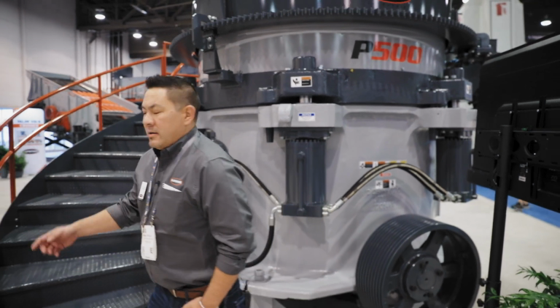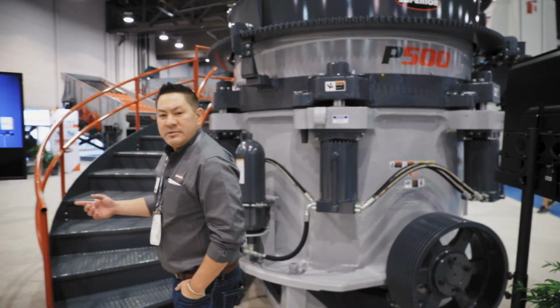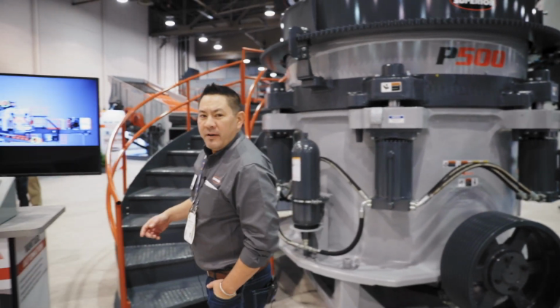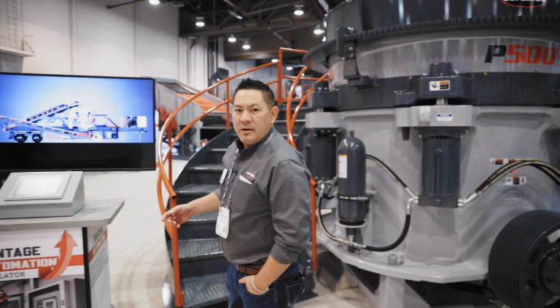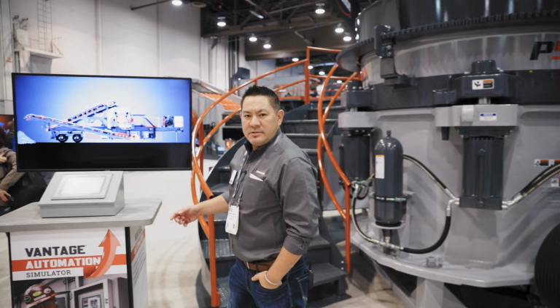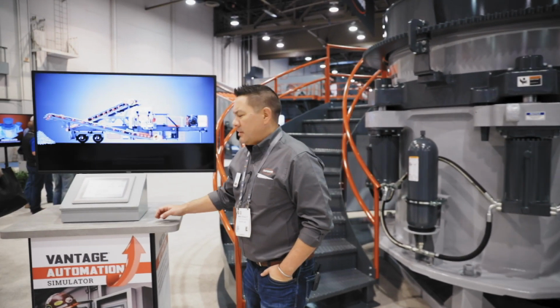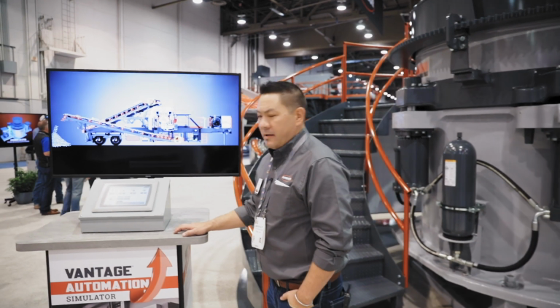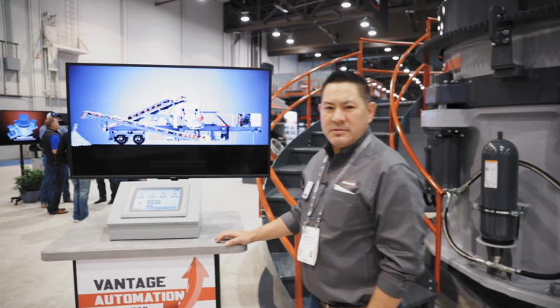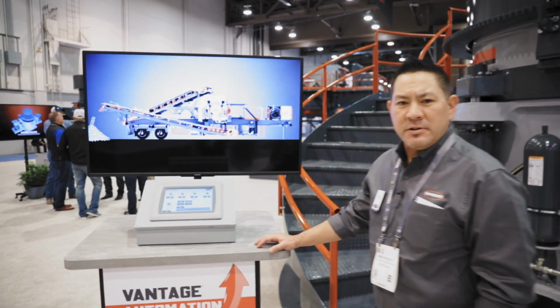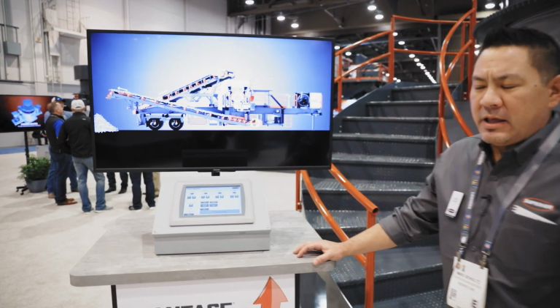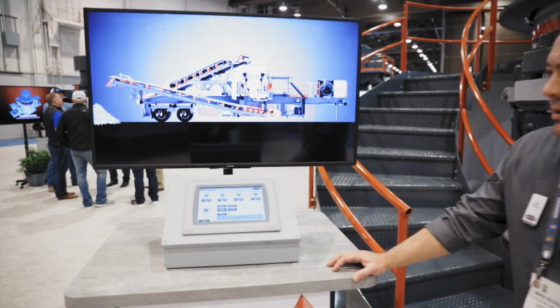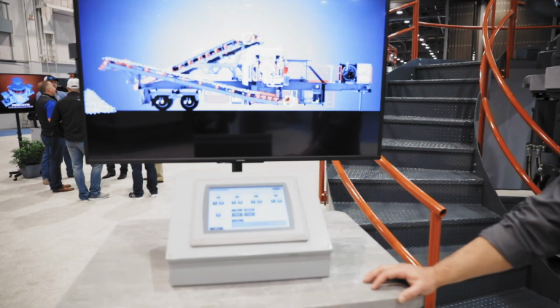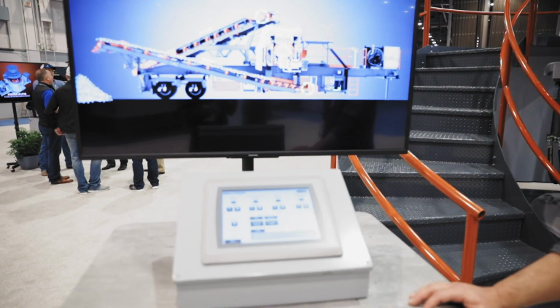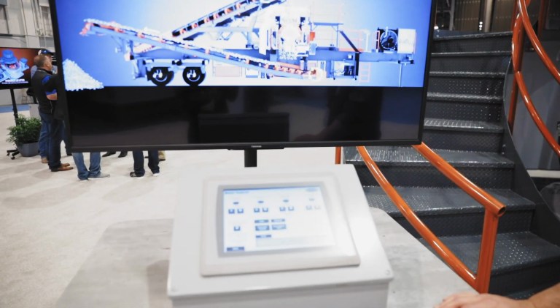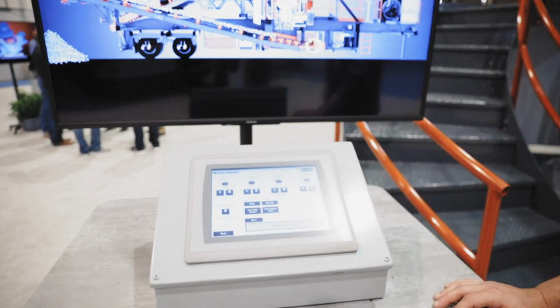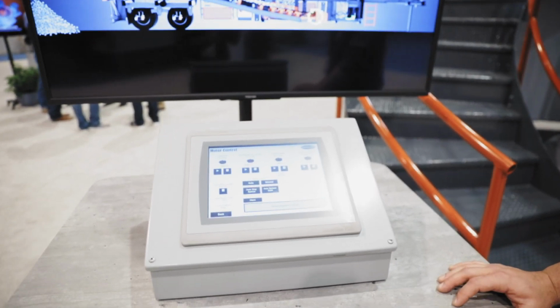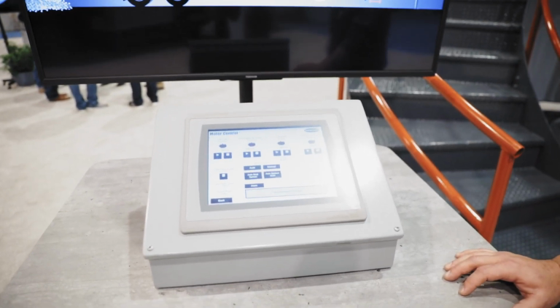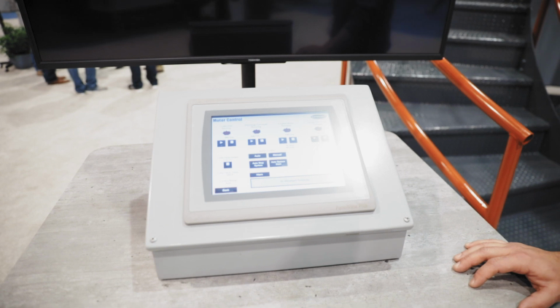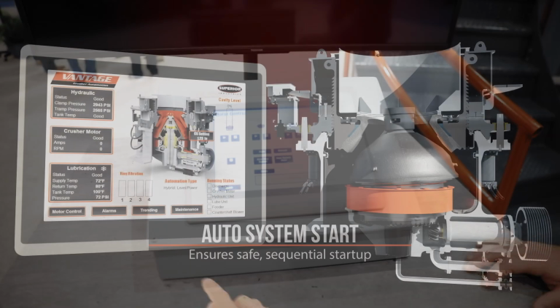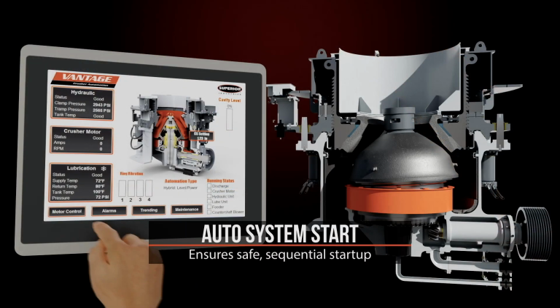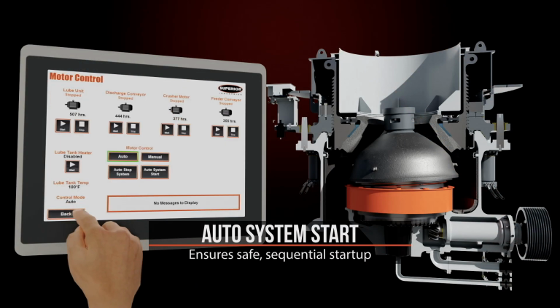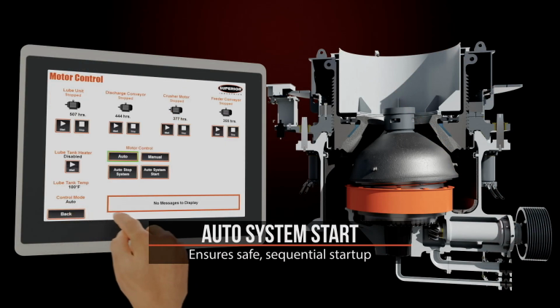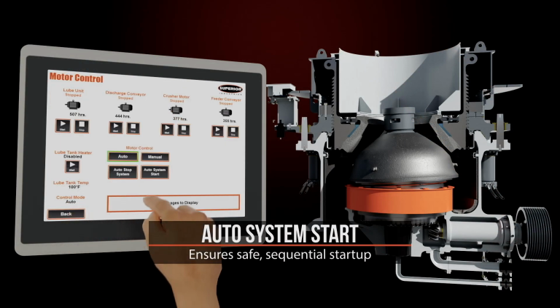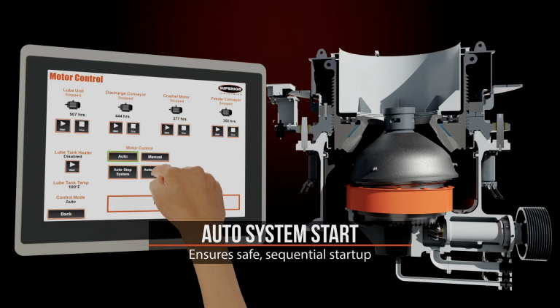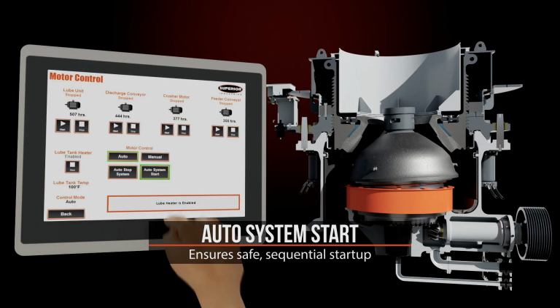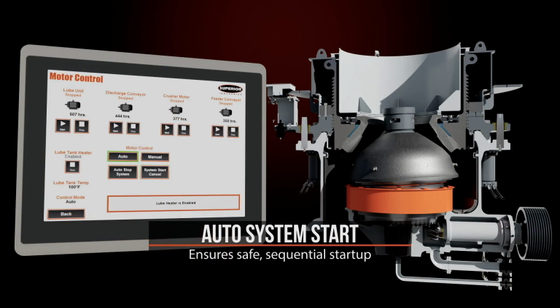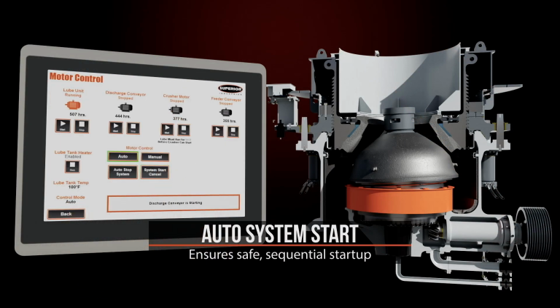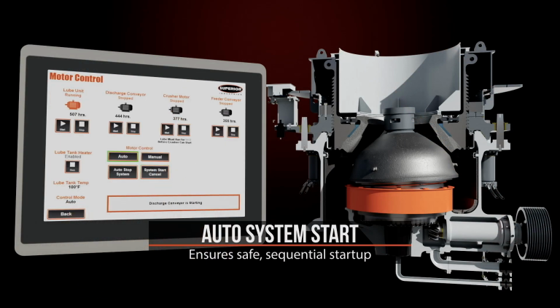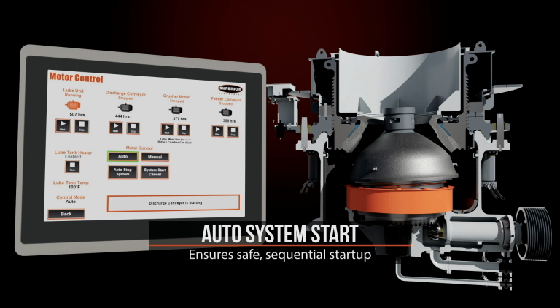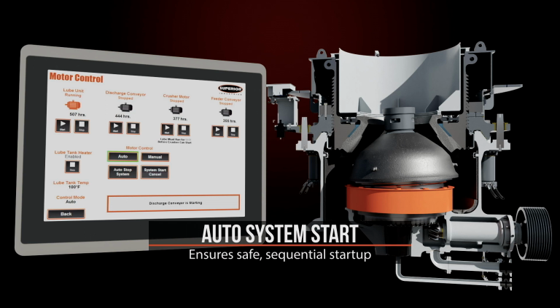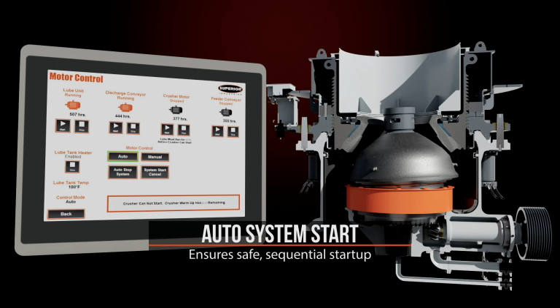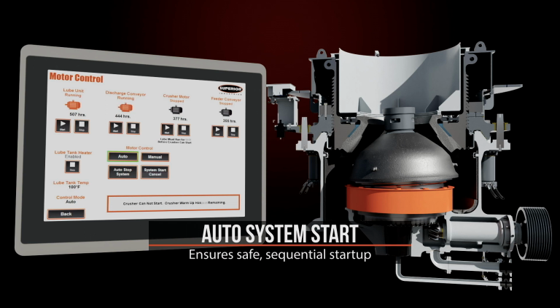This is our Vantage automation system. This is an option for any Patriot cone that we offer today. It's a really intuitive system that most people can learn in the matter of a half an hour.